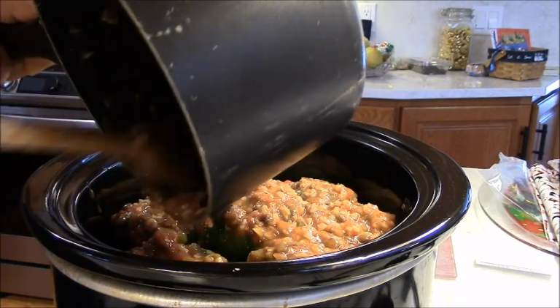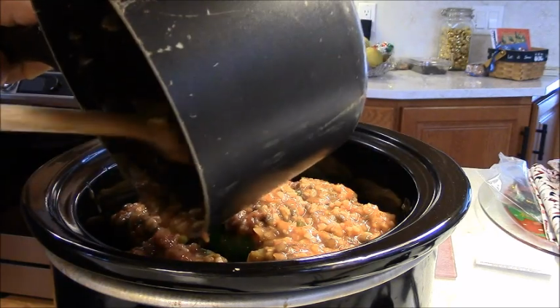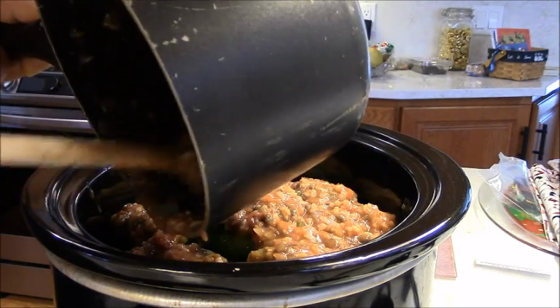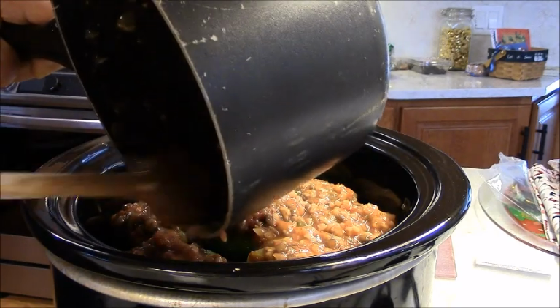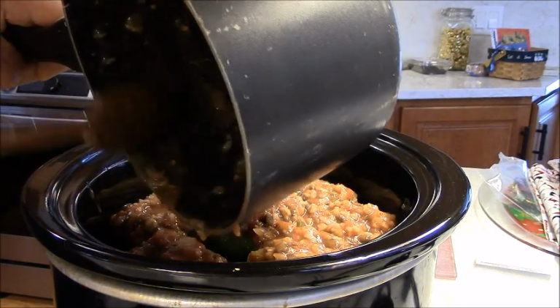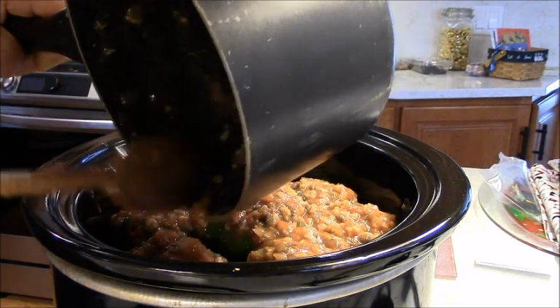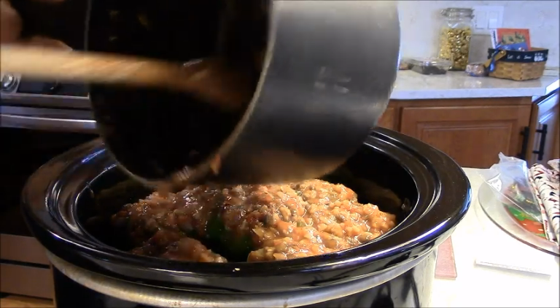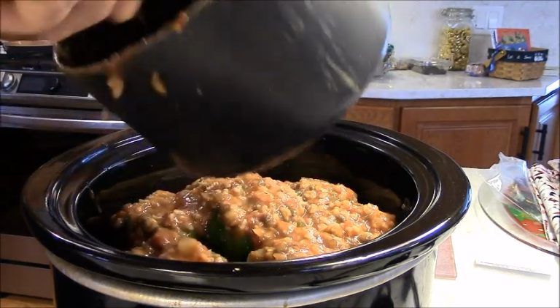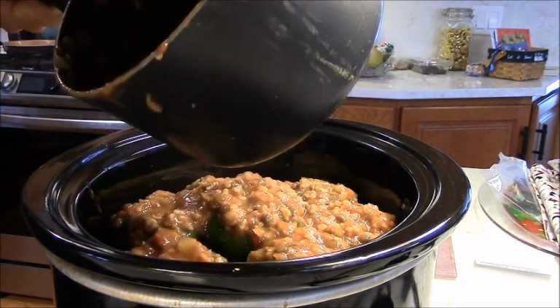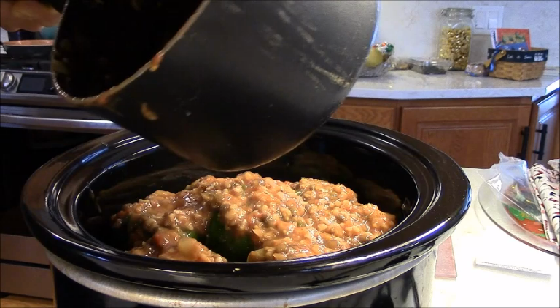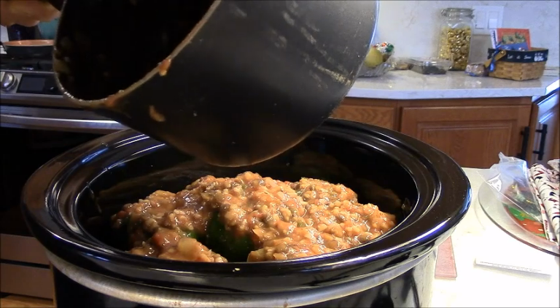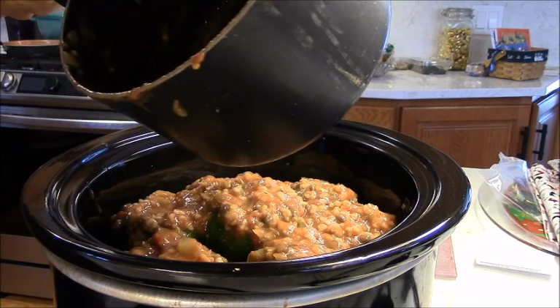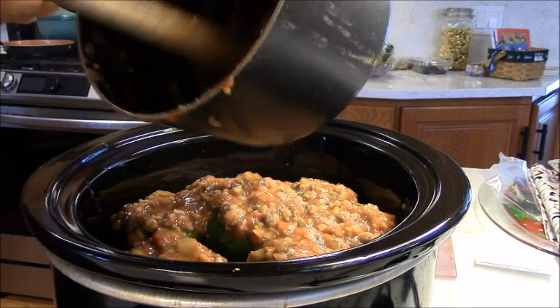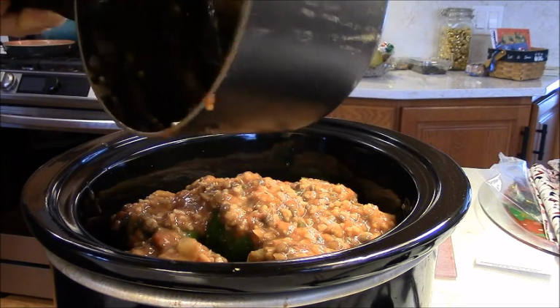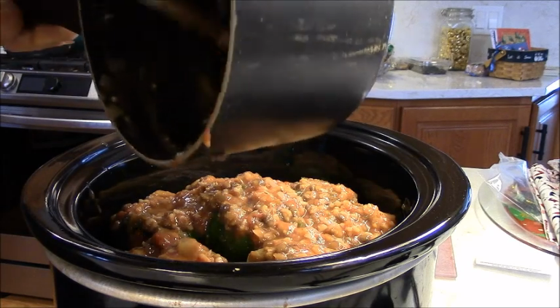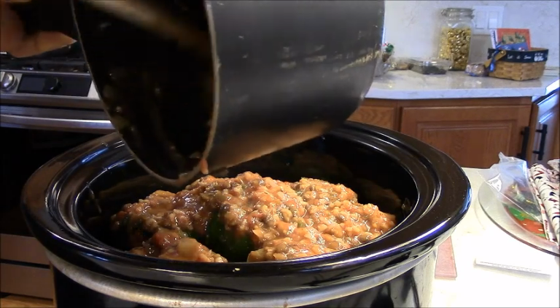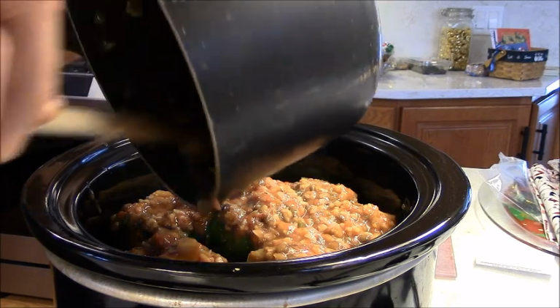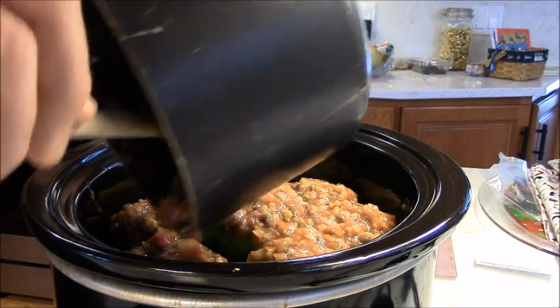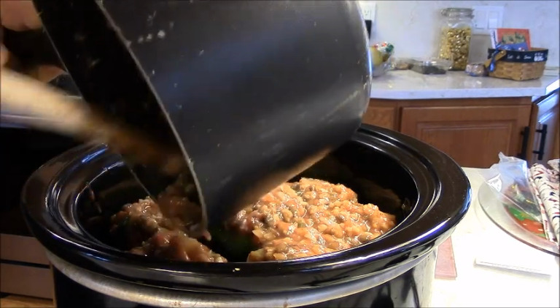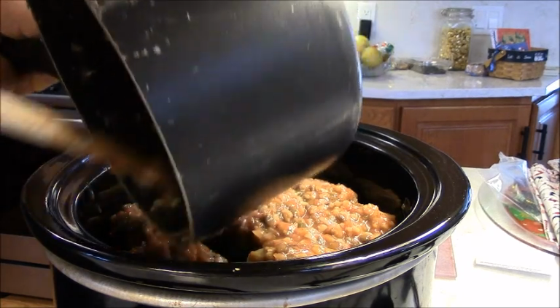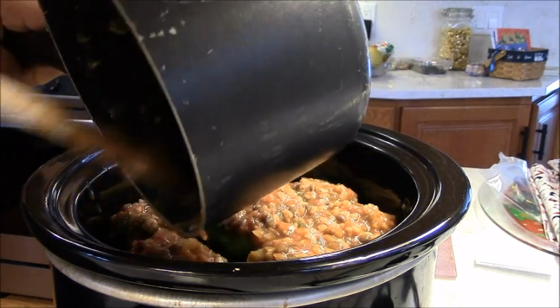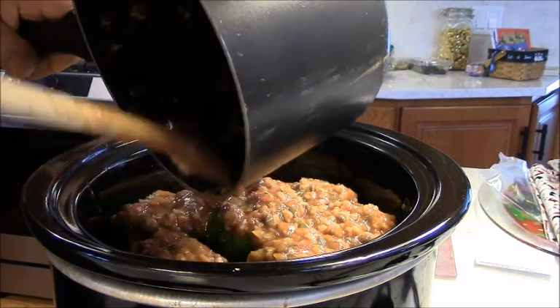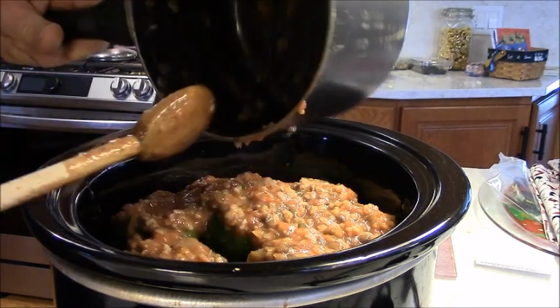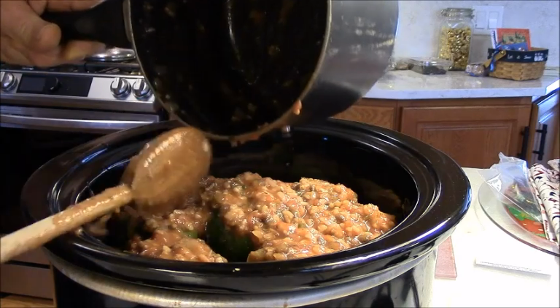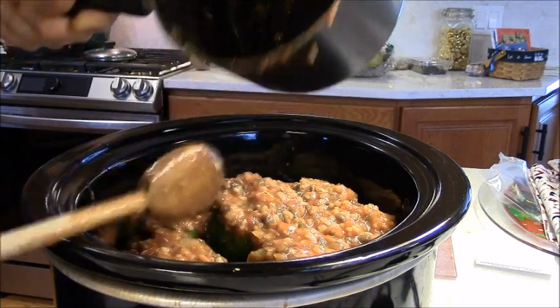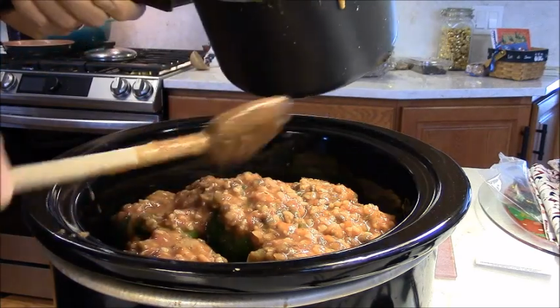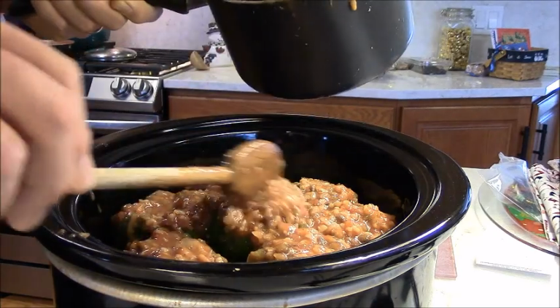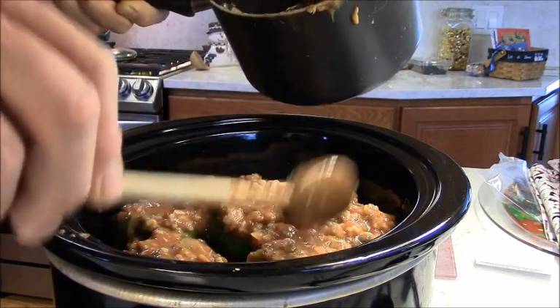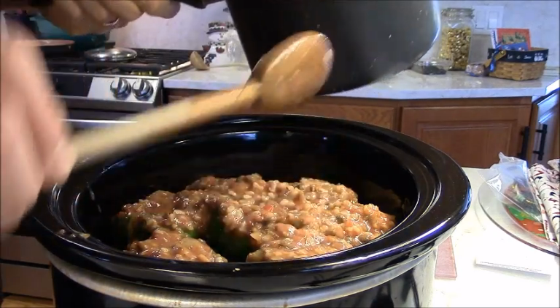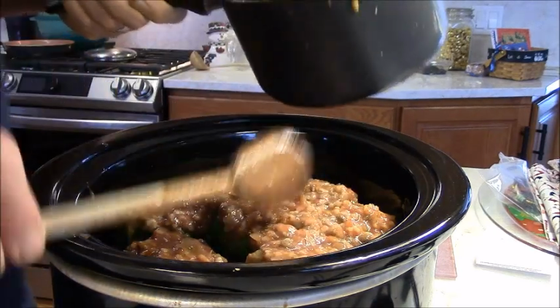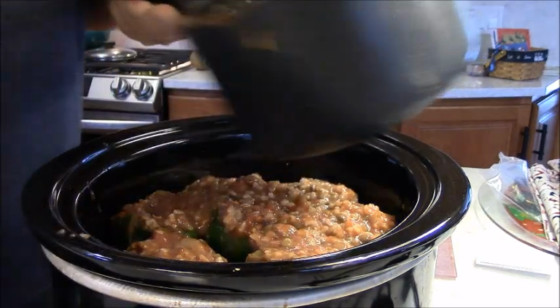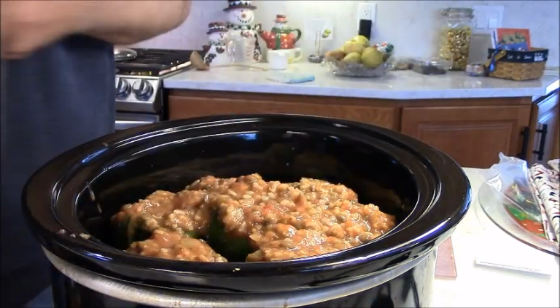My little girl is 14 and a half. She's lived a wonderful life. I already paid for a big expensive operation.